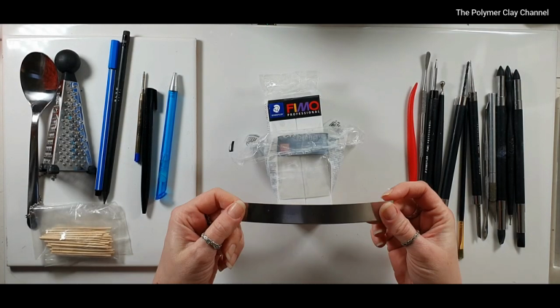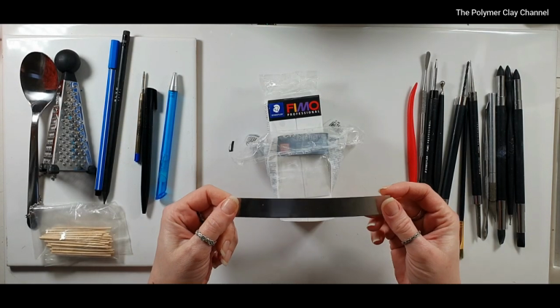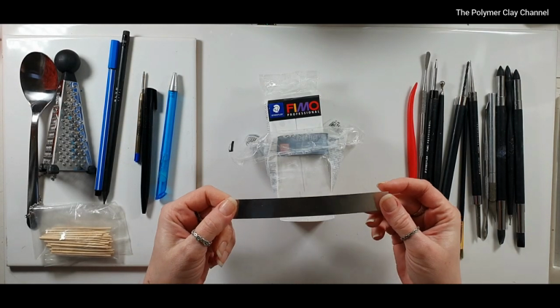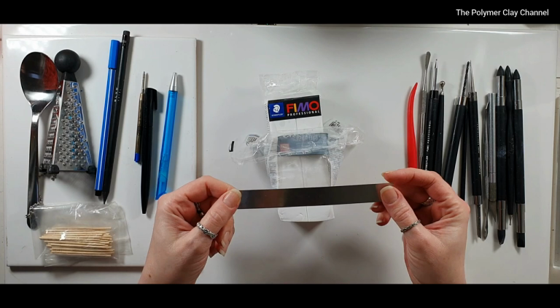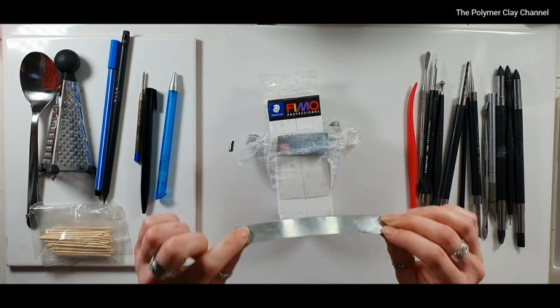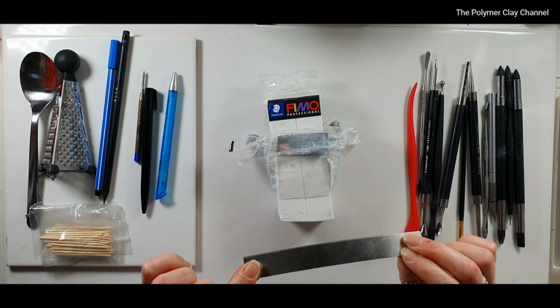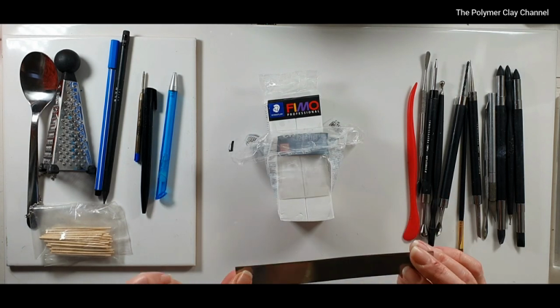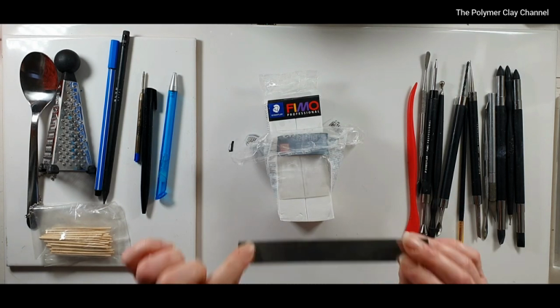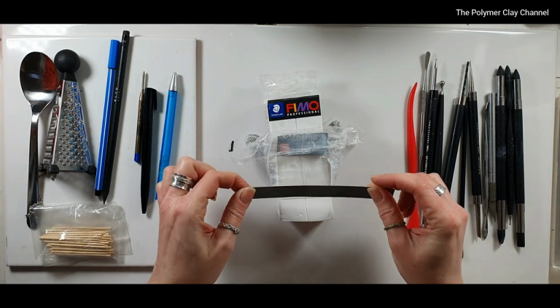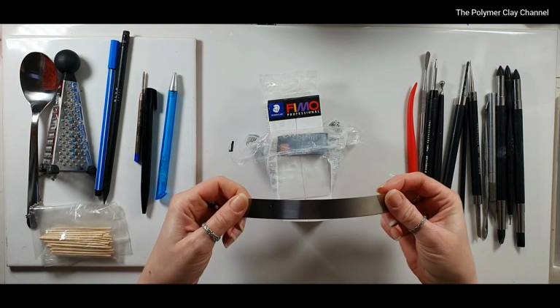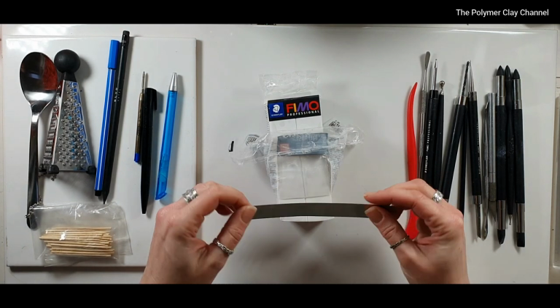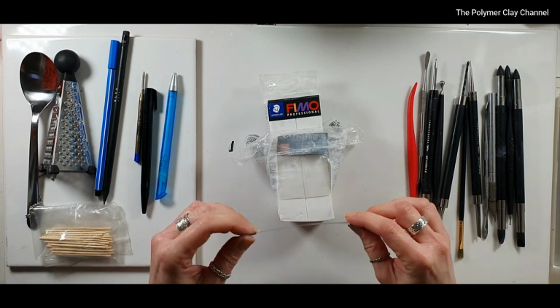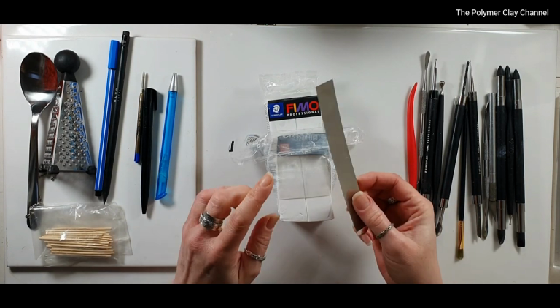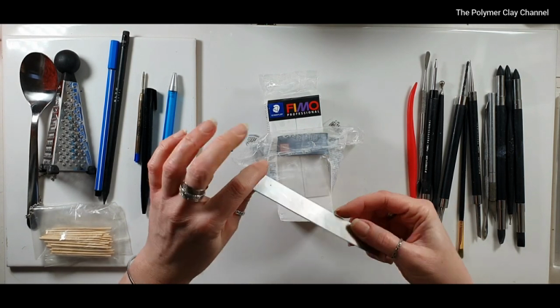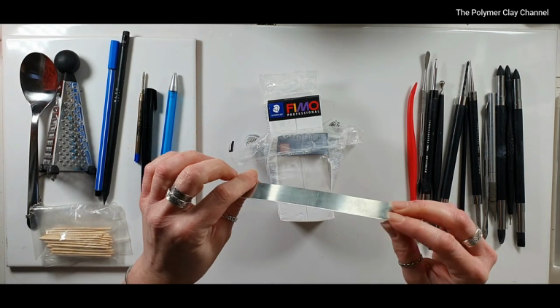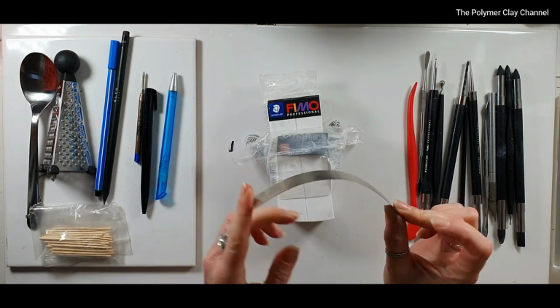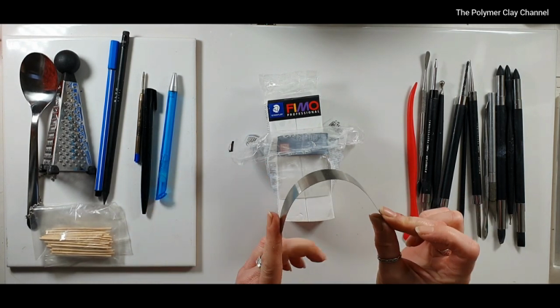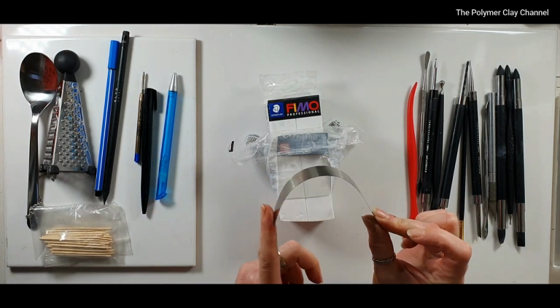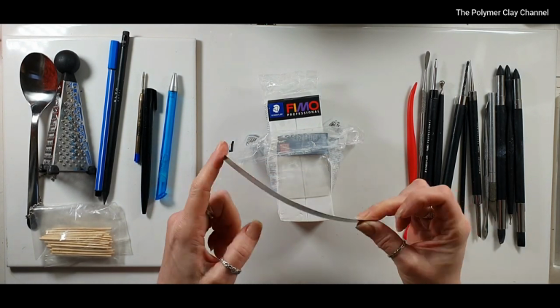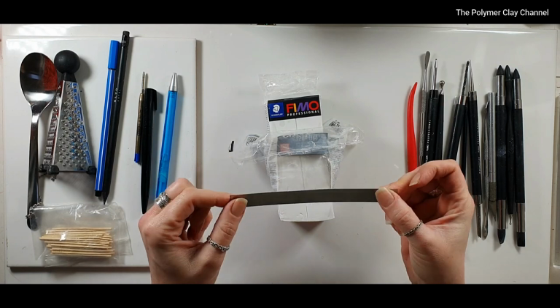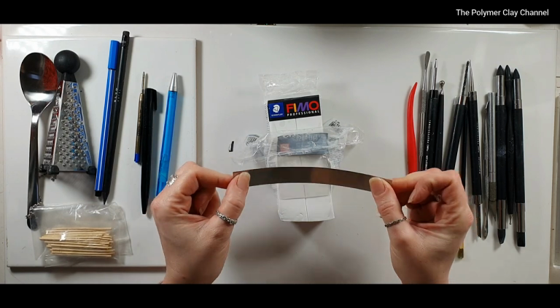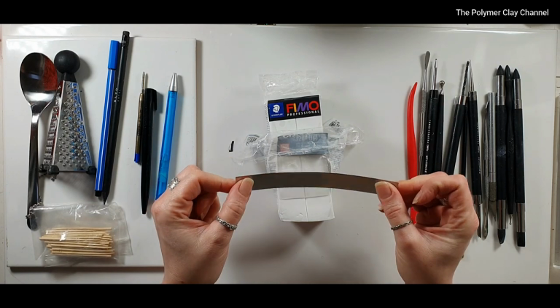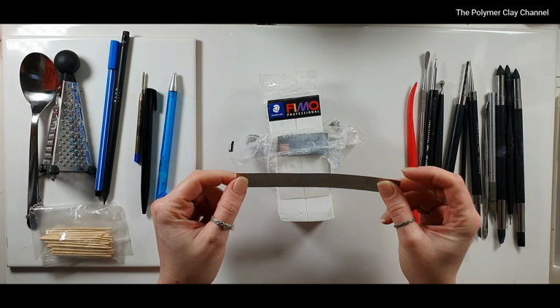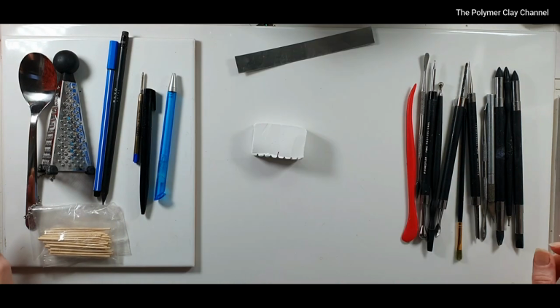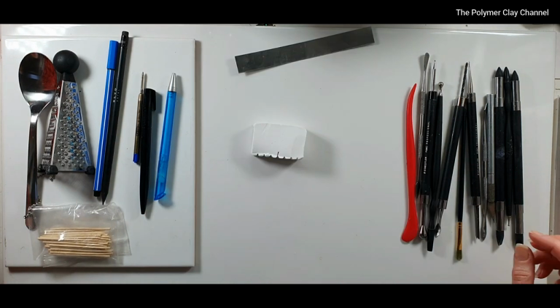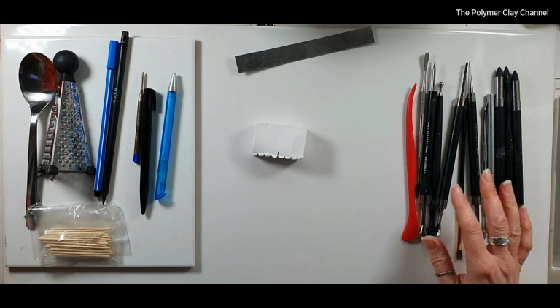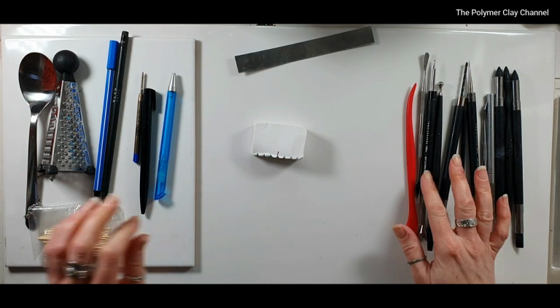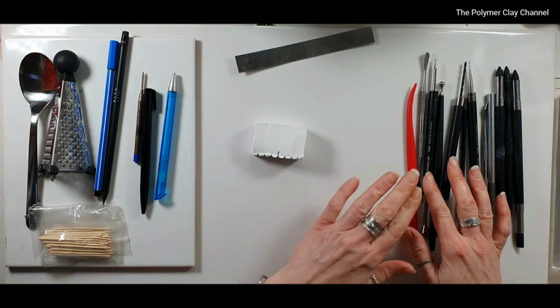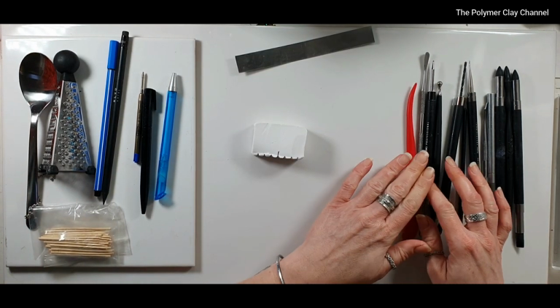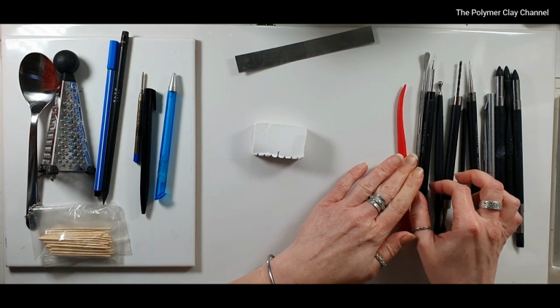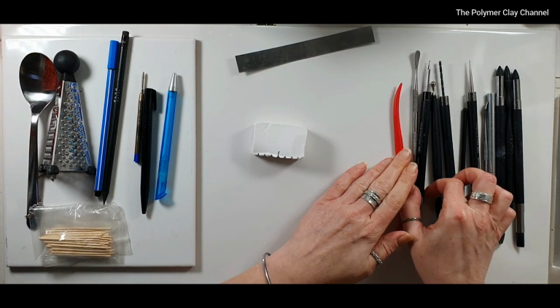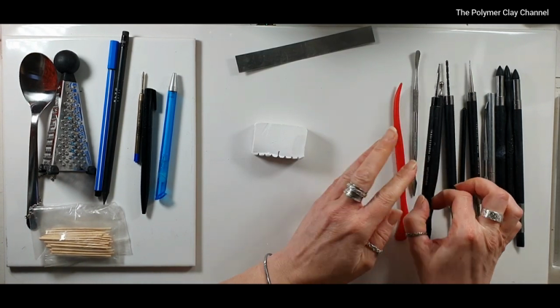There is one thing that you can't substitute with anything else, and that is a tissue blade. The reason for that is because it is very bendy and very, very sharp. Moving on, all of the other tools I've got here are a majority of dotting tools.